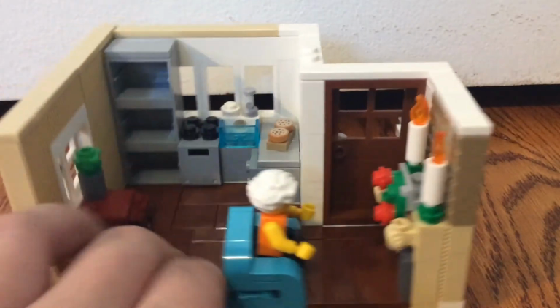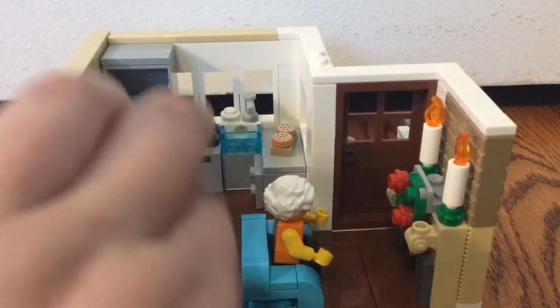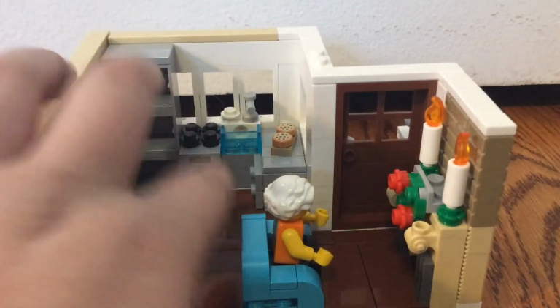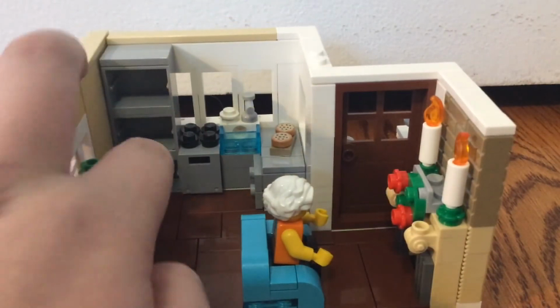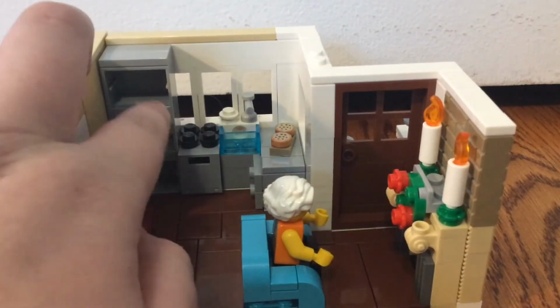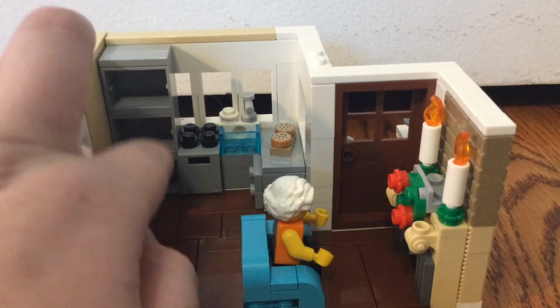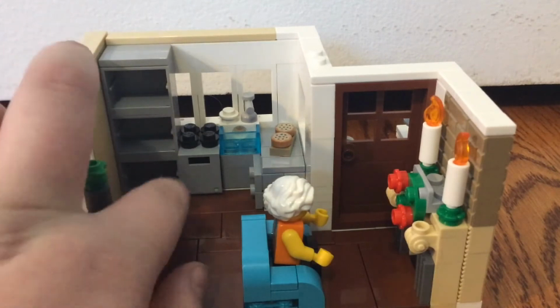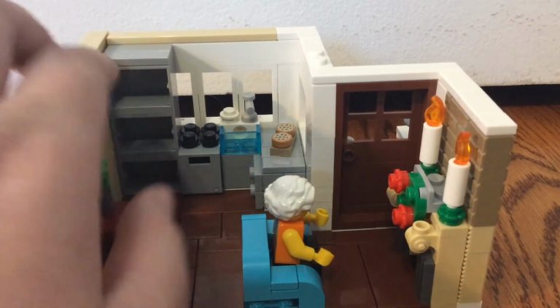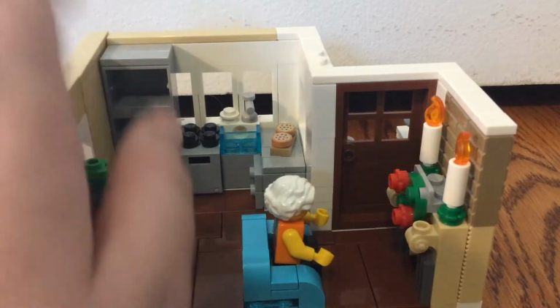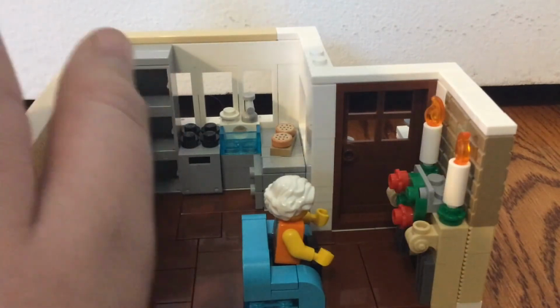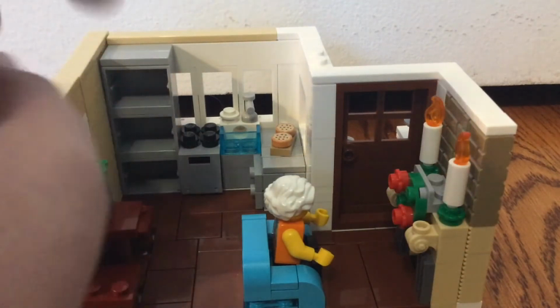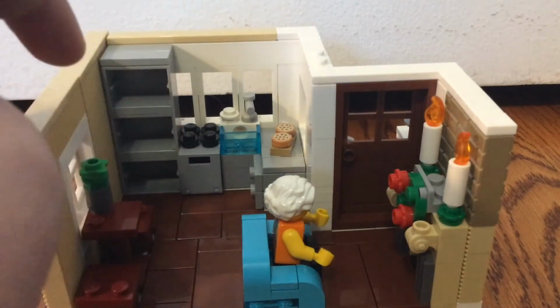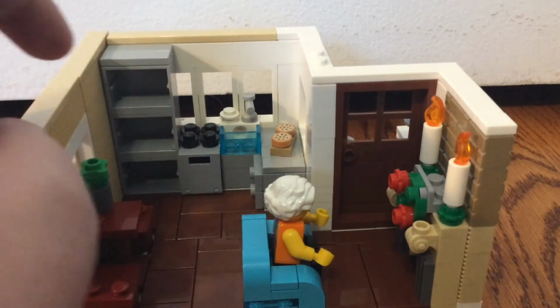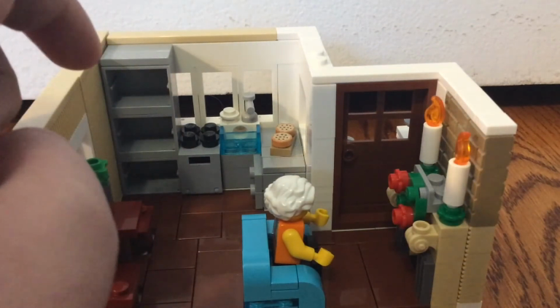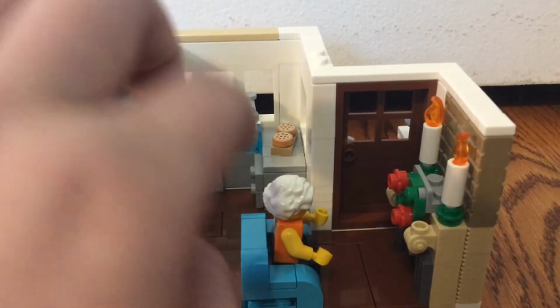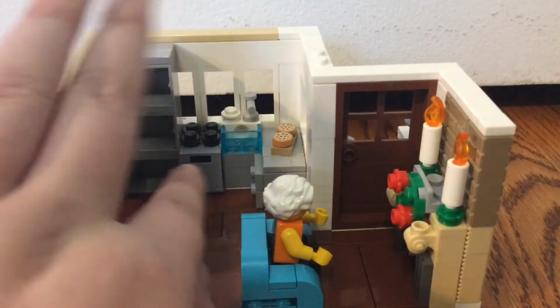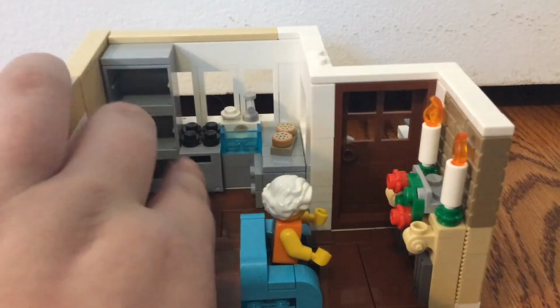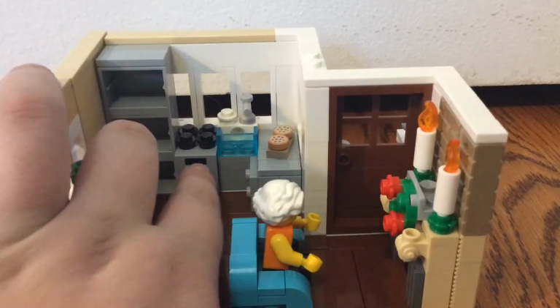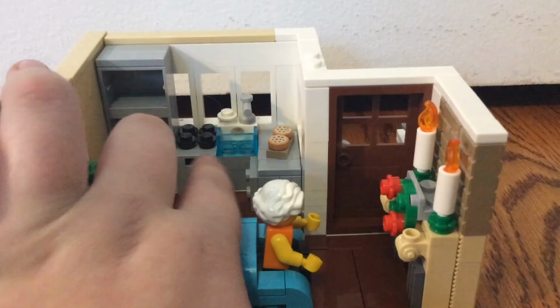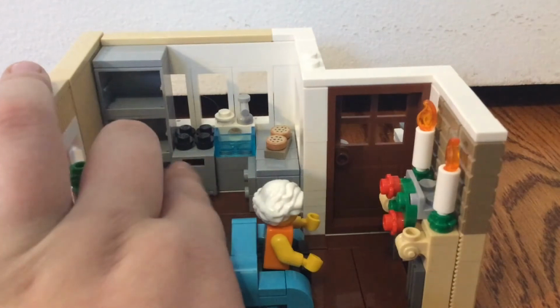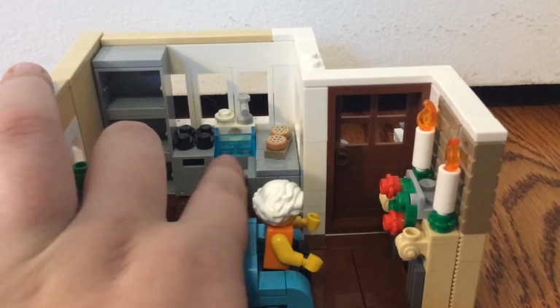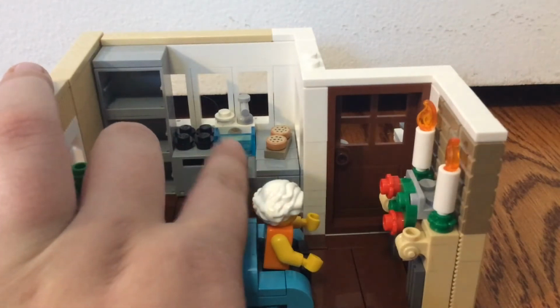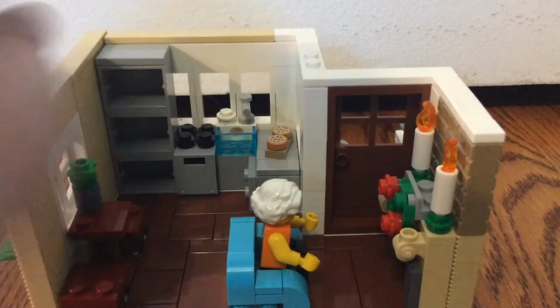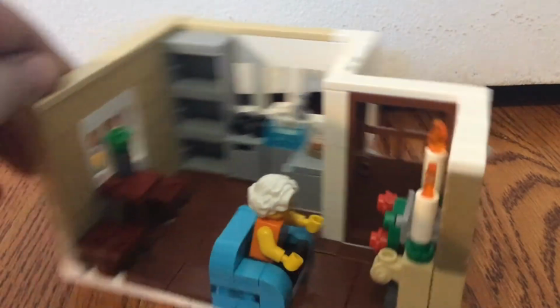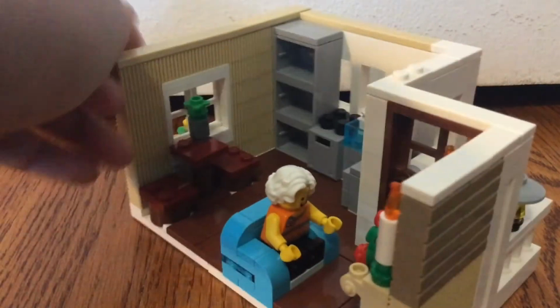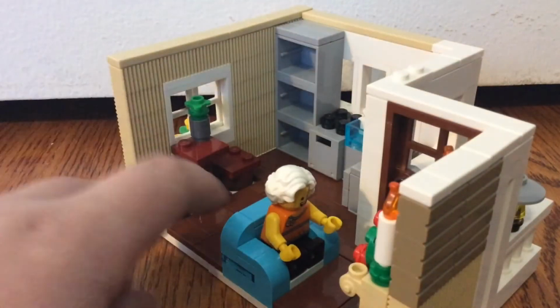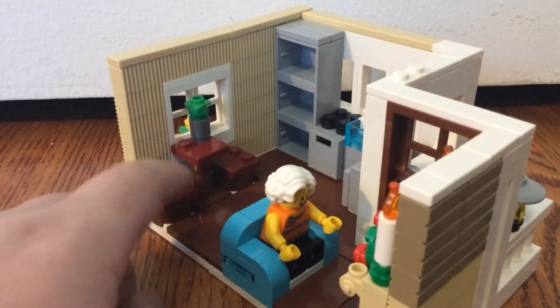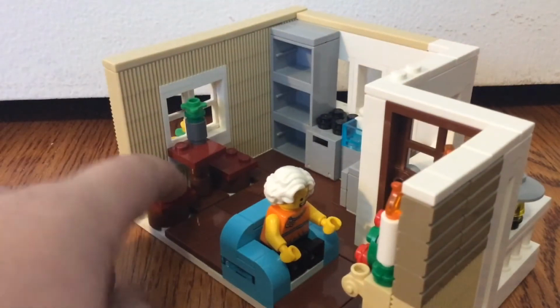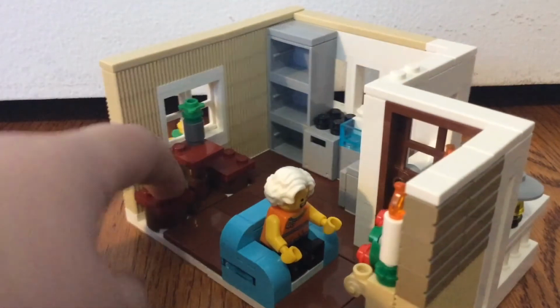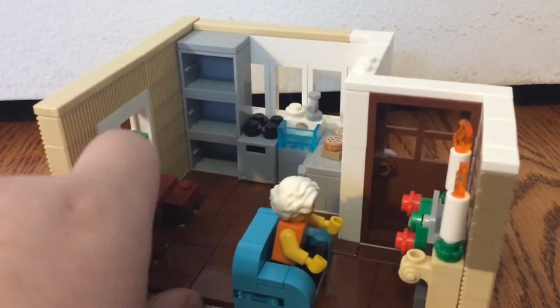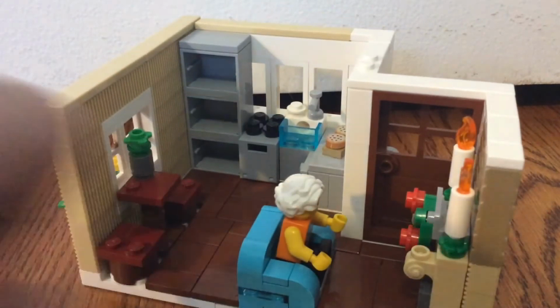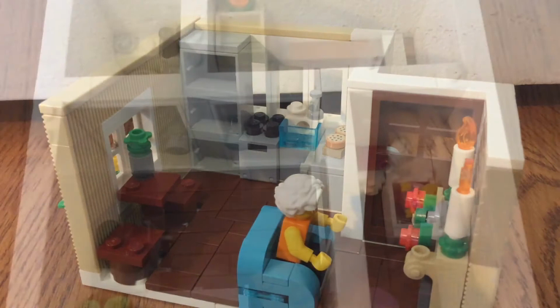Here we have the large kitchen. We have some cabinets — she must have gotten those from the drawer store downstairs. We have some cookies; she looks like she's been baking. And there's a nice table for two.